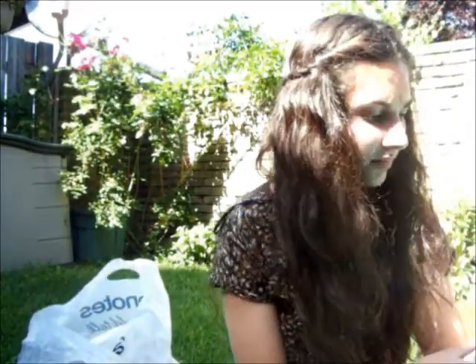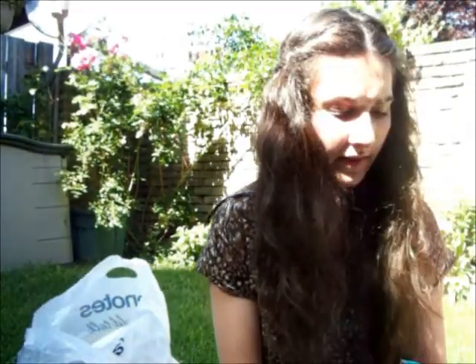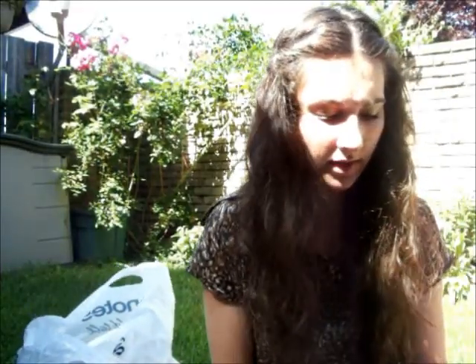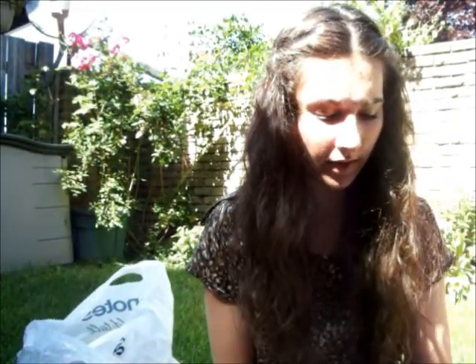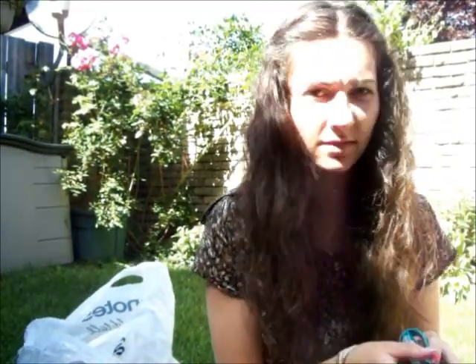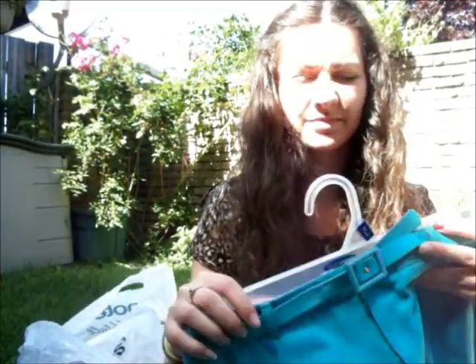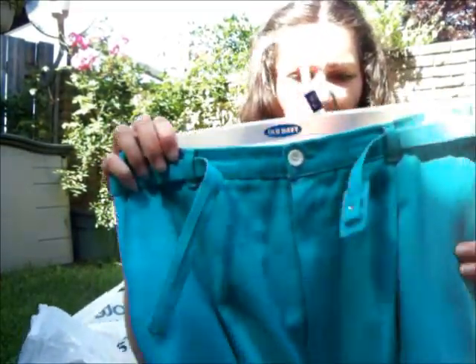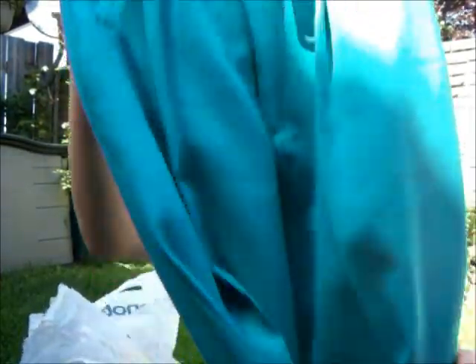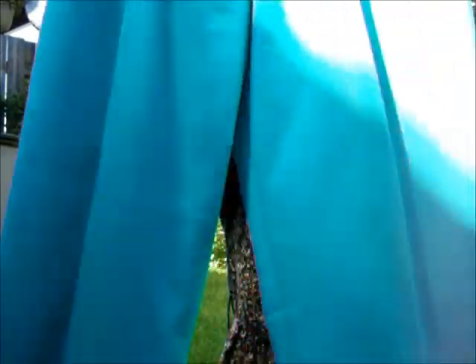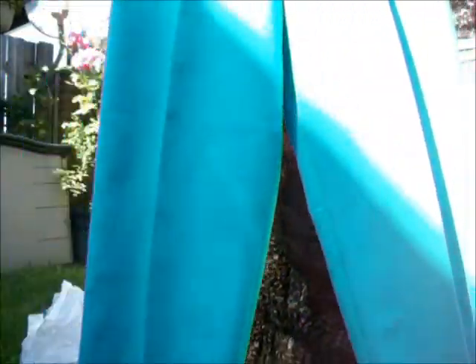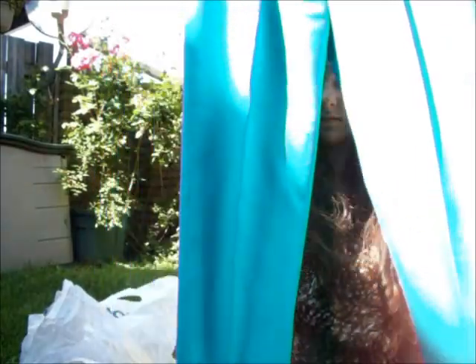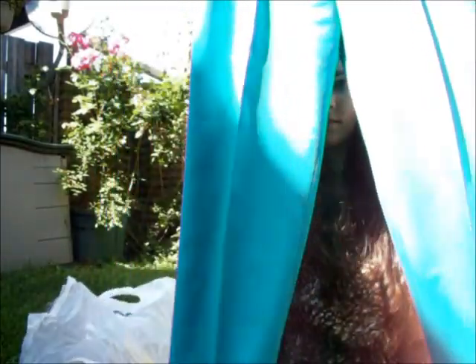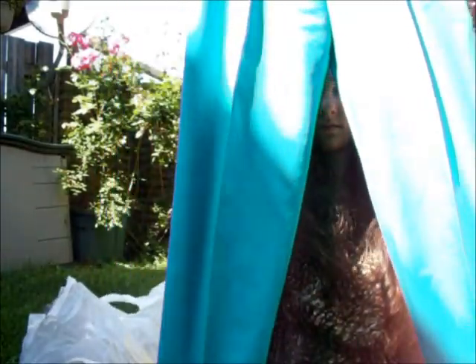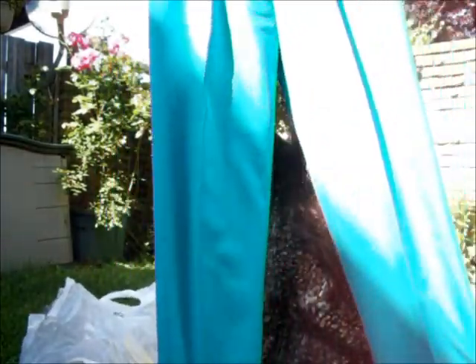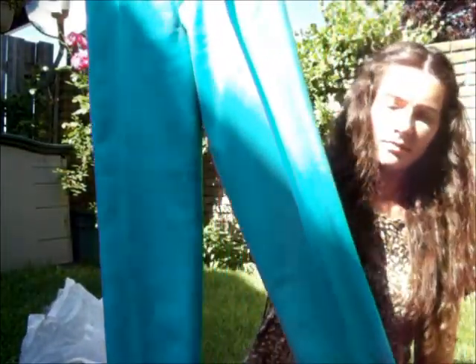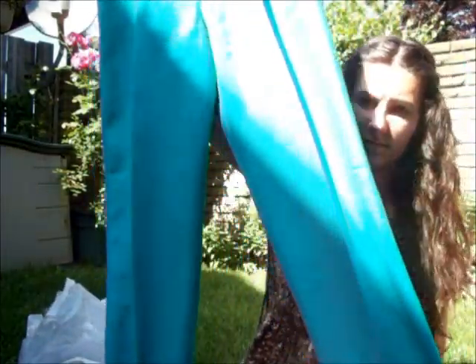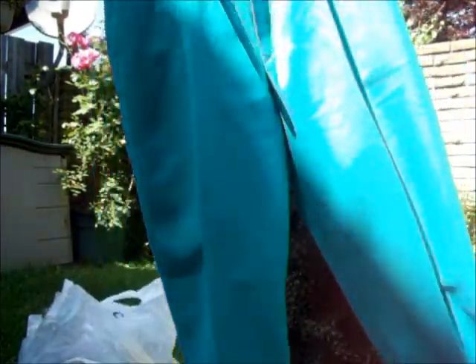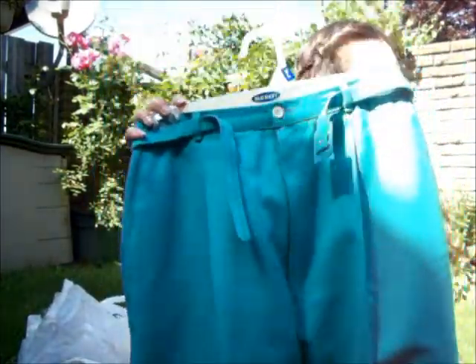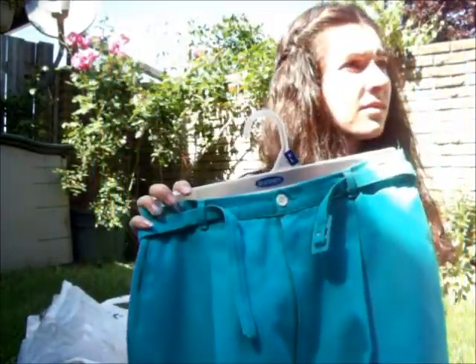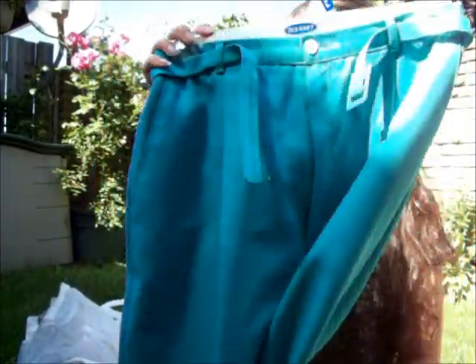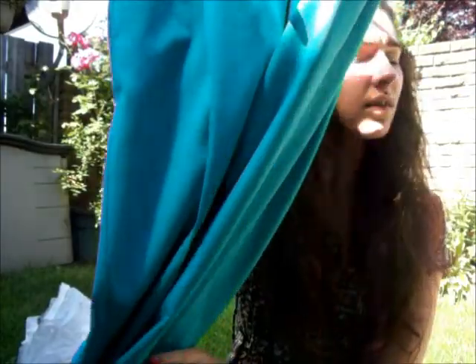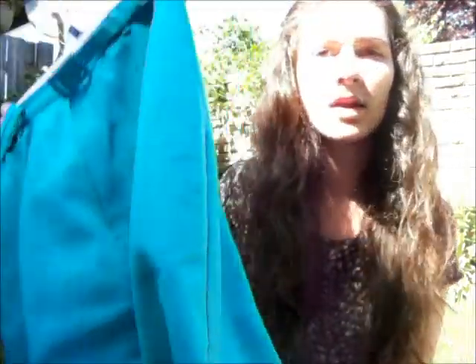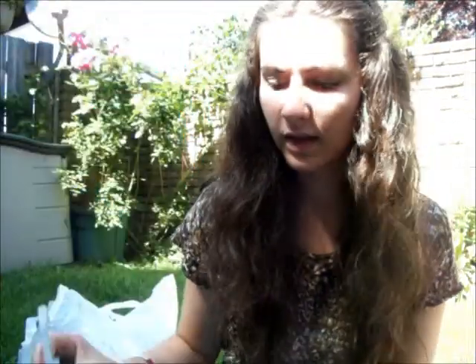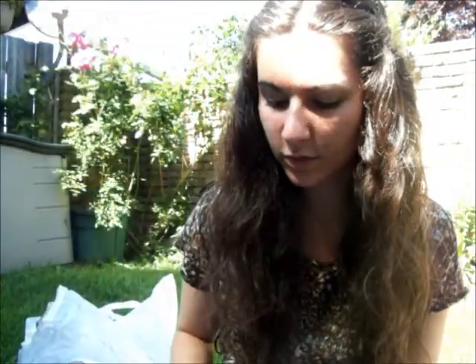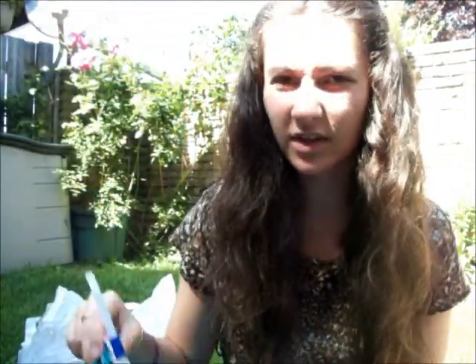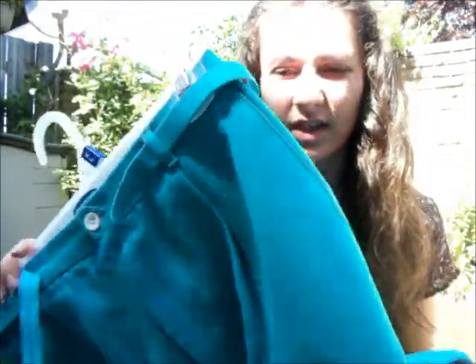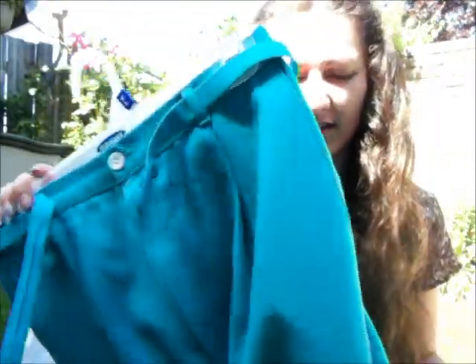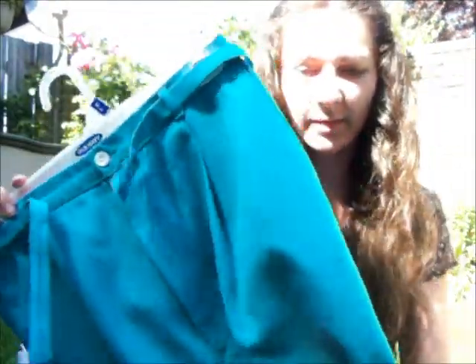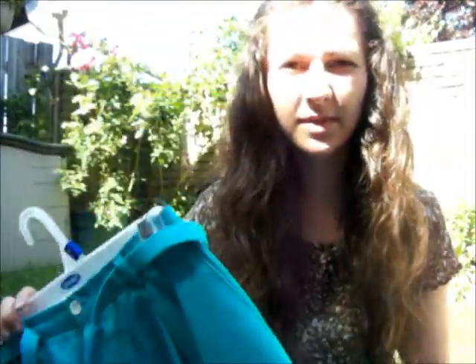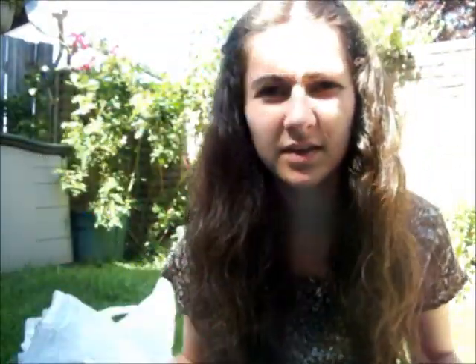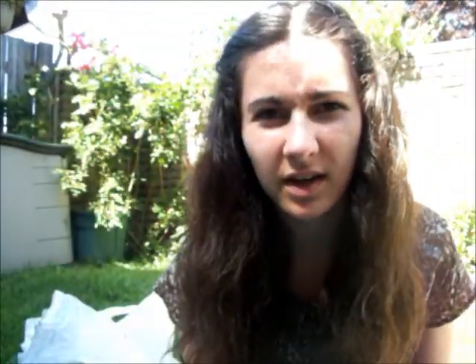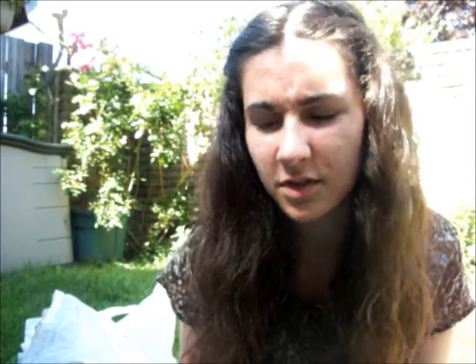And then I bought these pants. Those were $7 and I might leave them as pants or I might cut them into shorts.